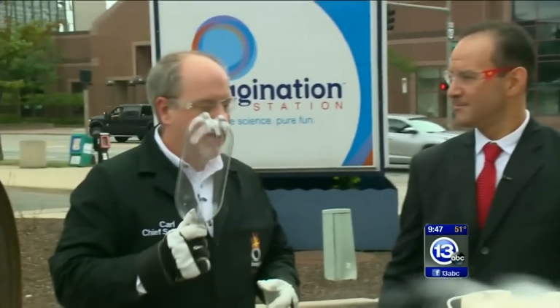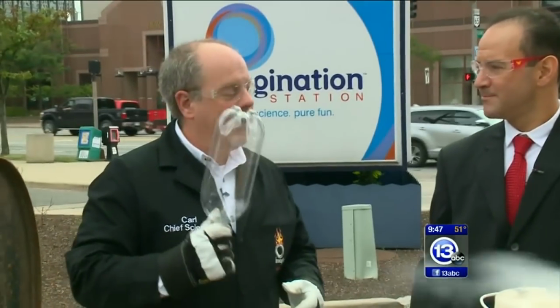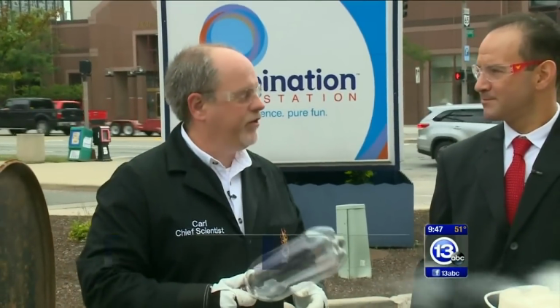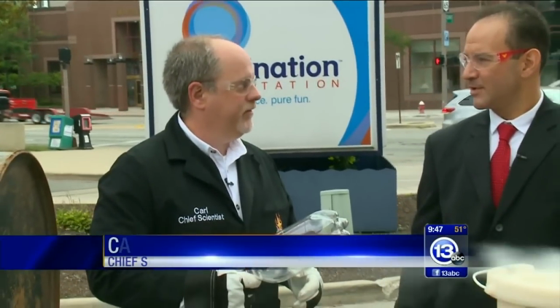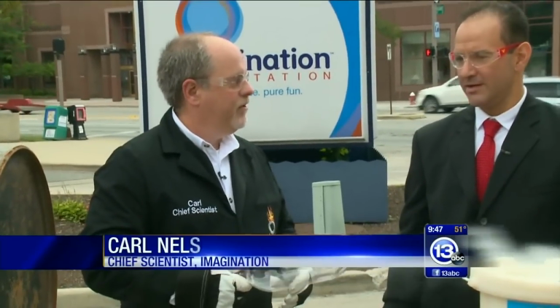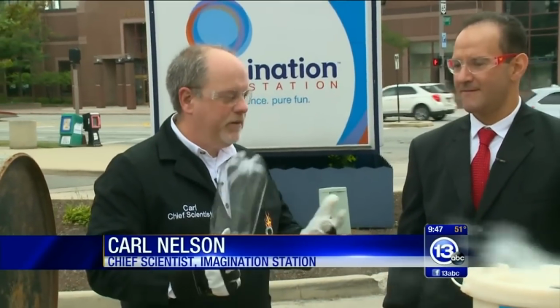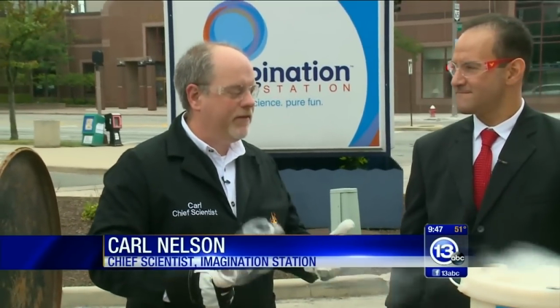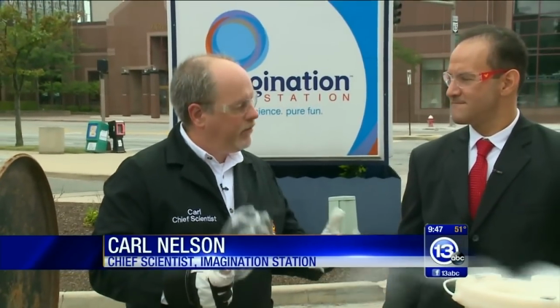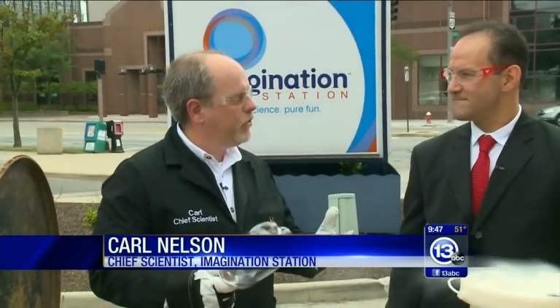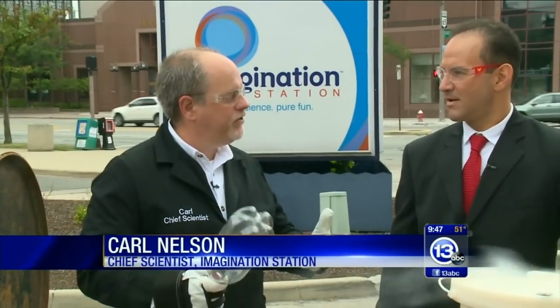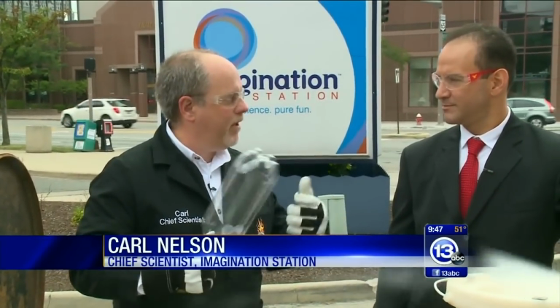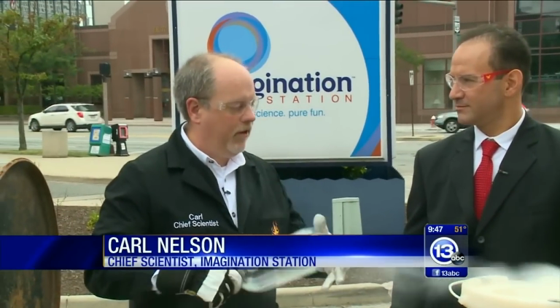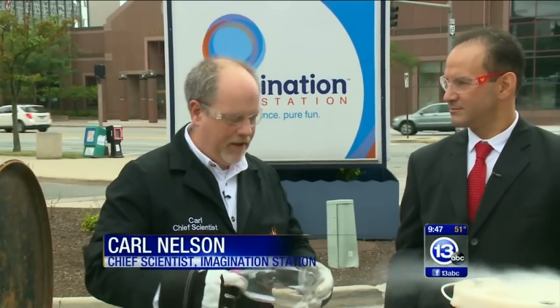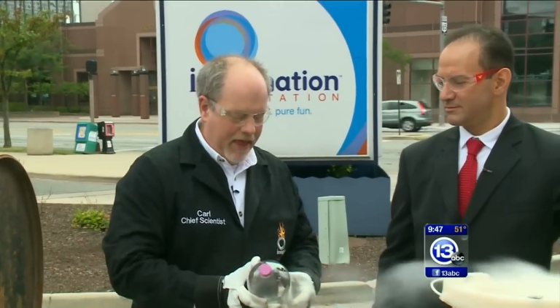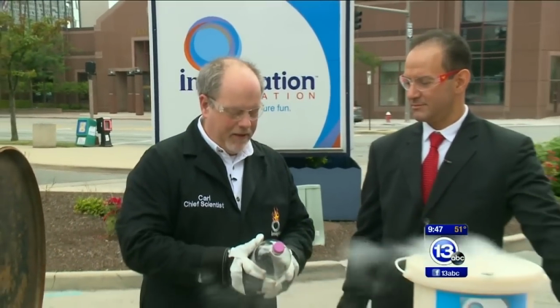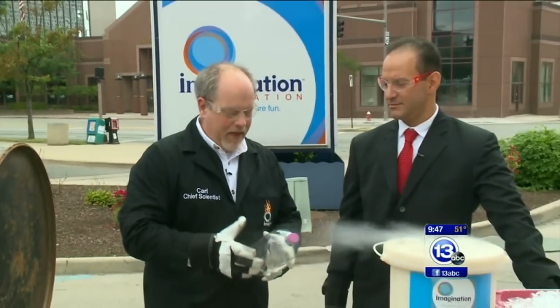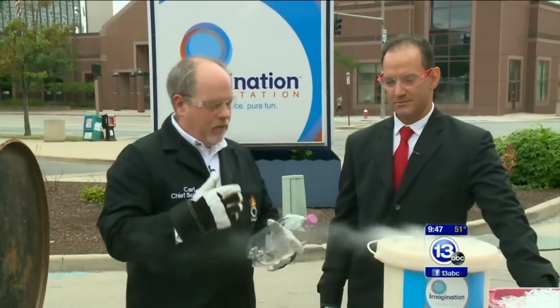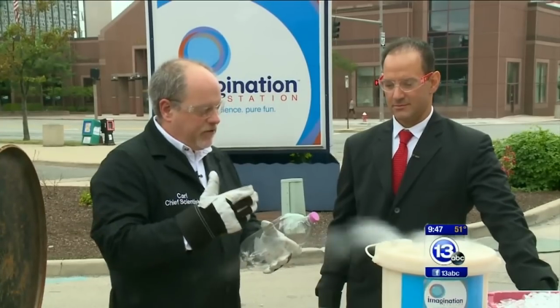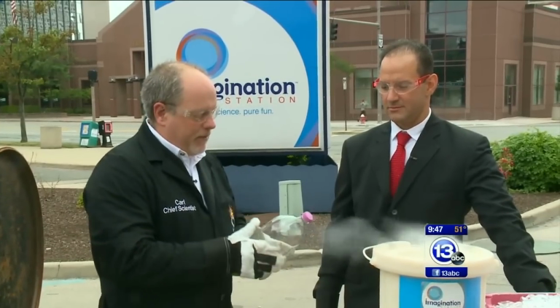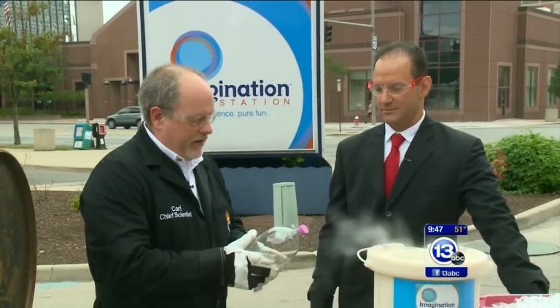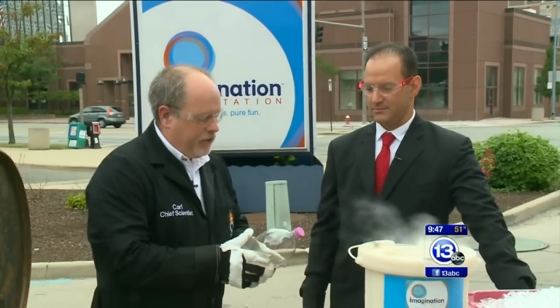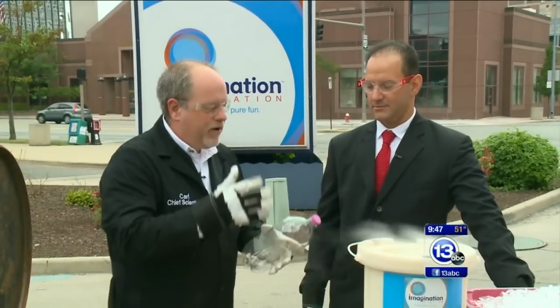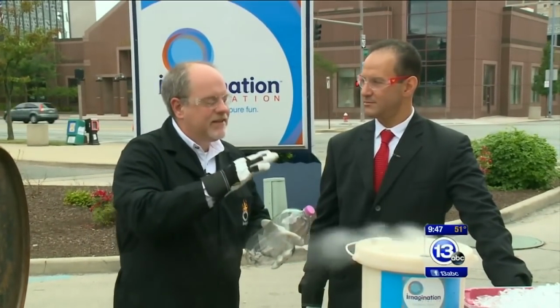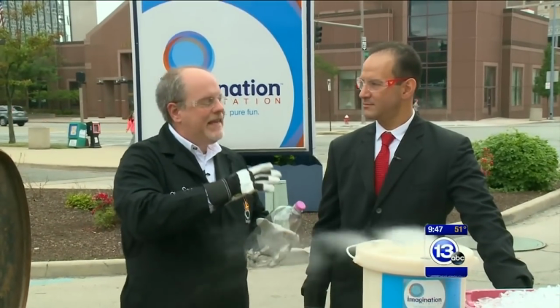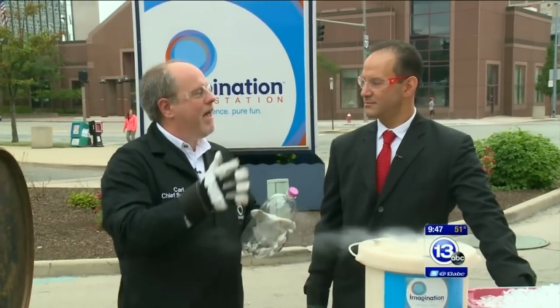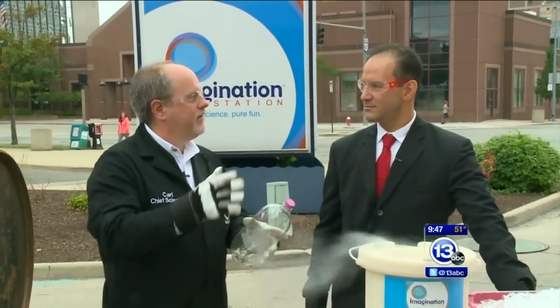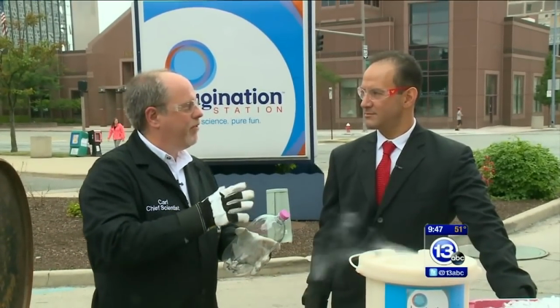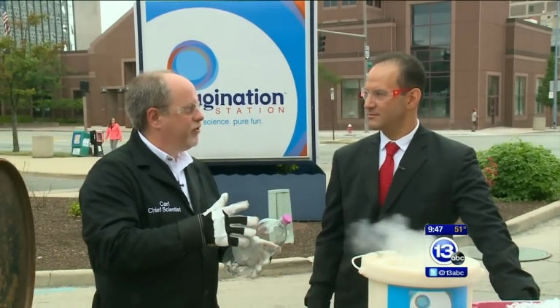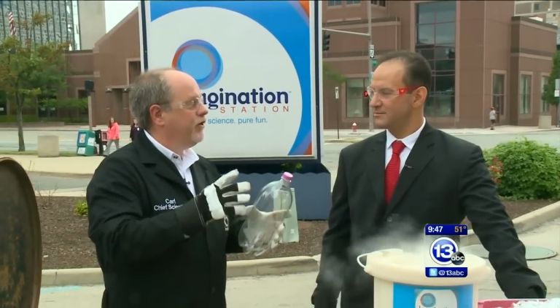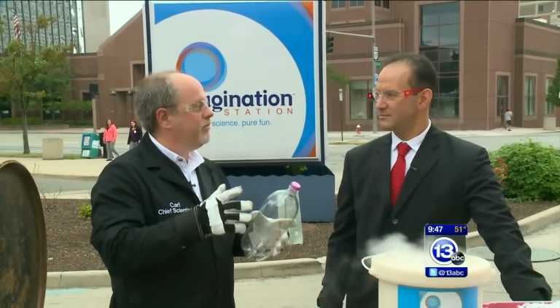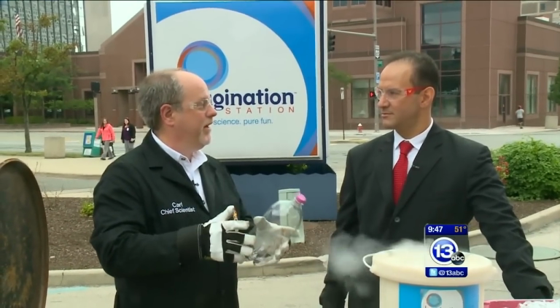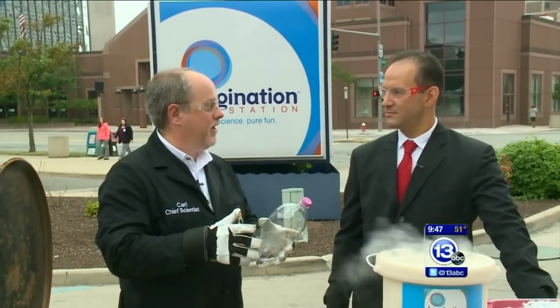We're going to talk about air pressure — 14.7 pounds per square inch on our body all the time. What's interesting about it is if you can create a slight imbalance in air pressure, you can do some pretty amazing stuff.